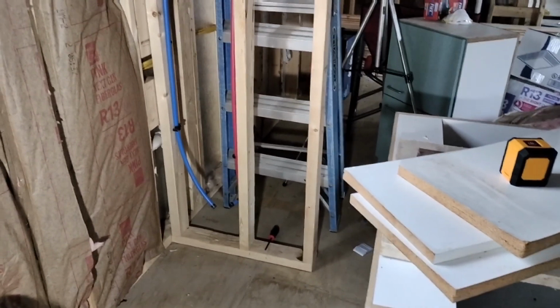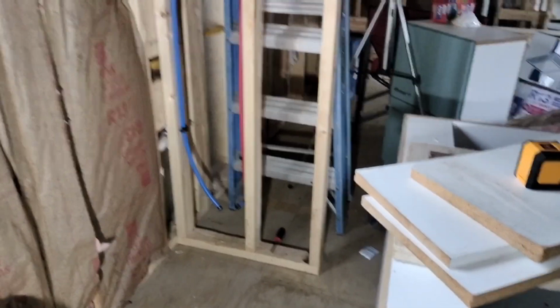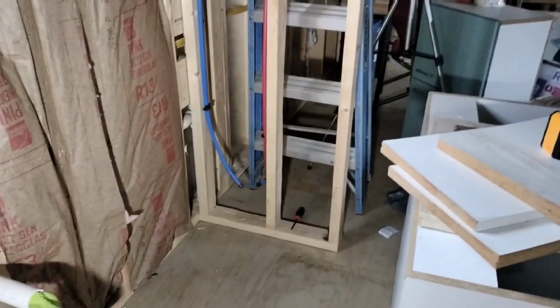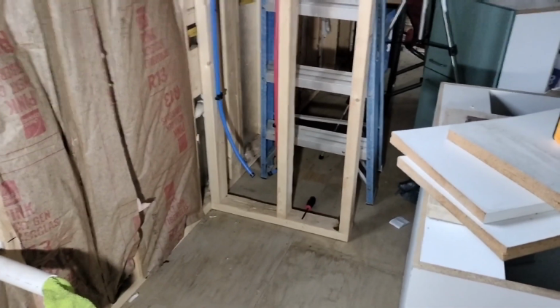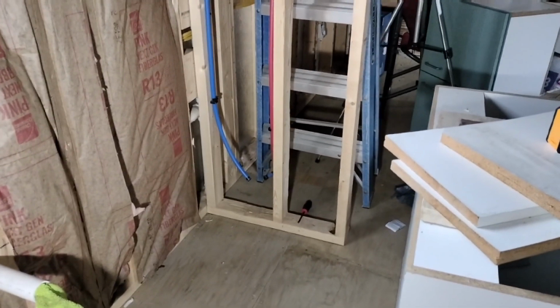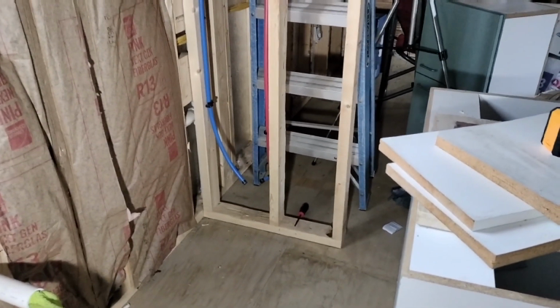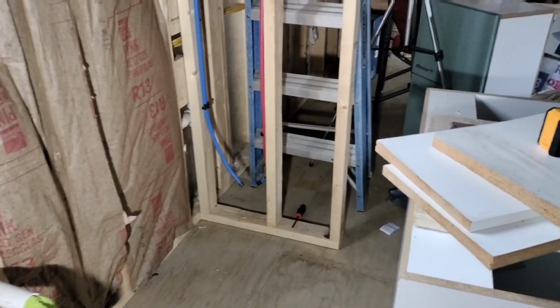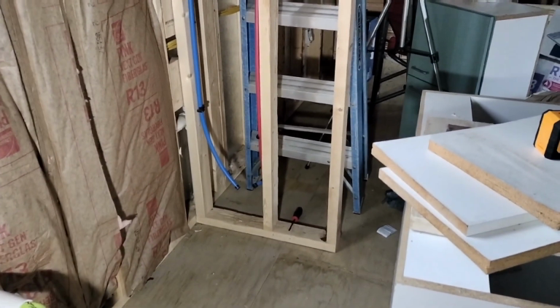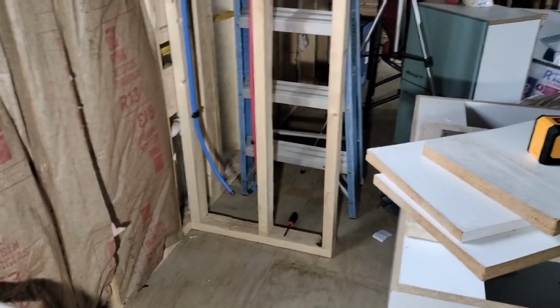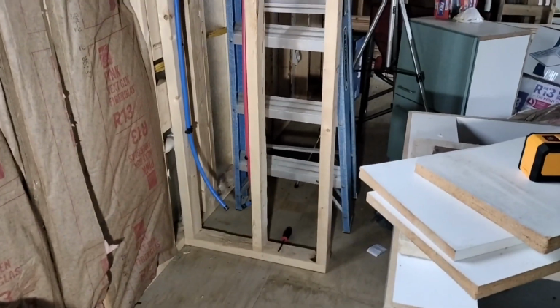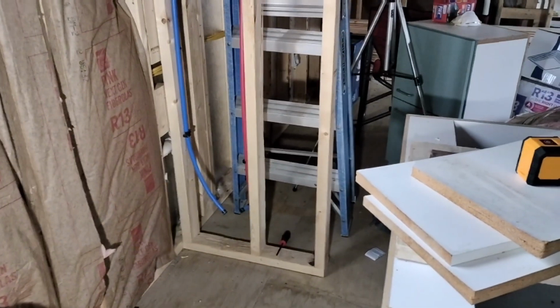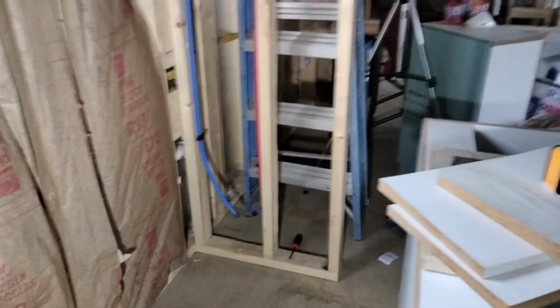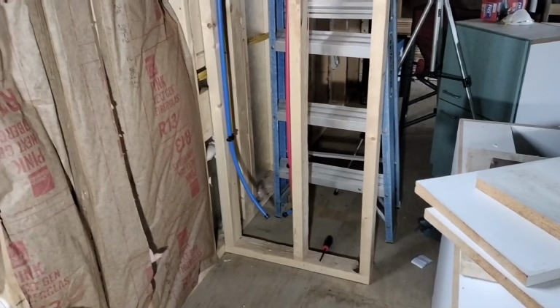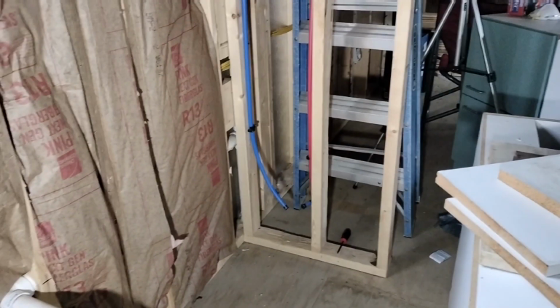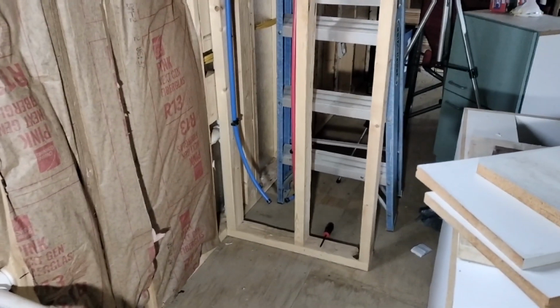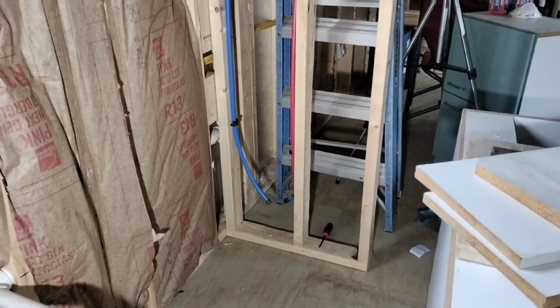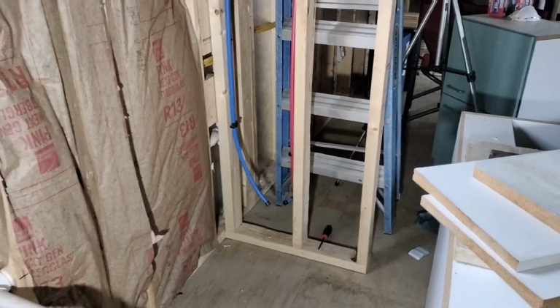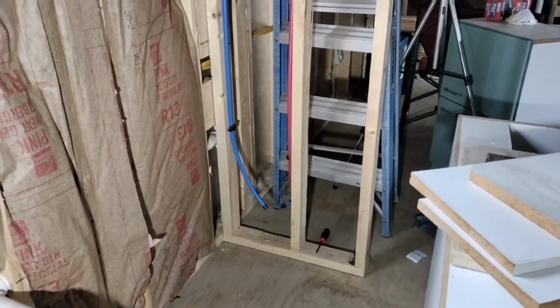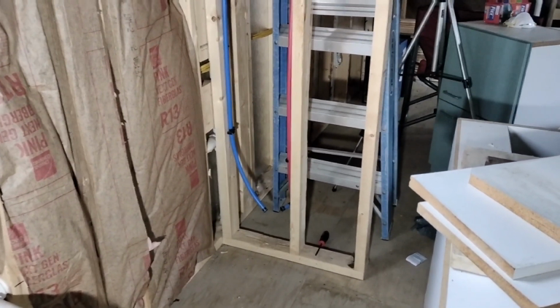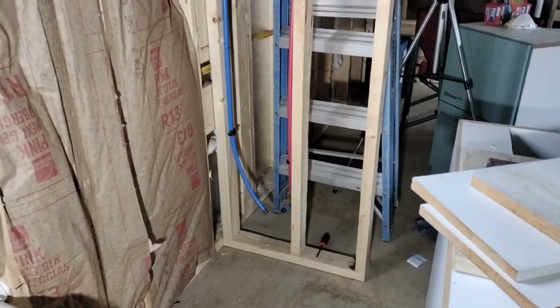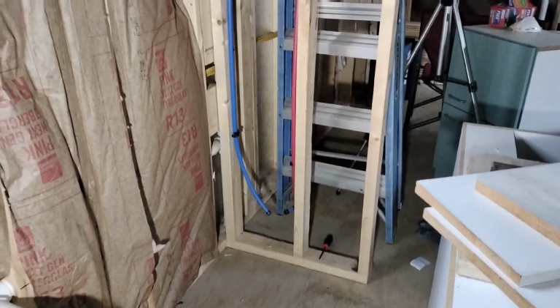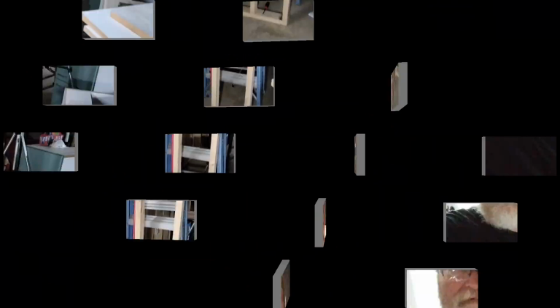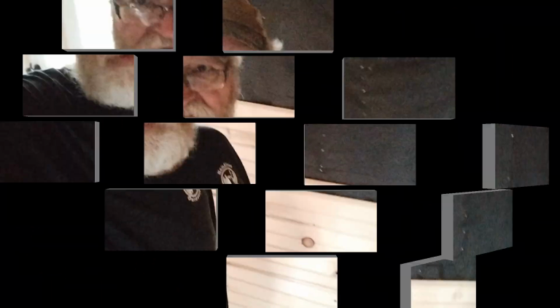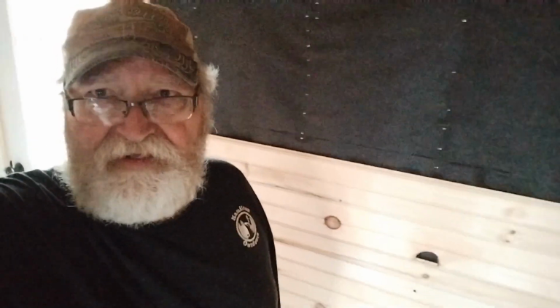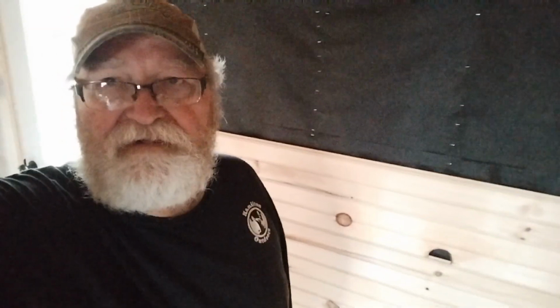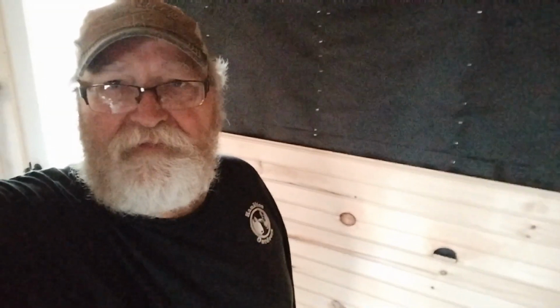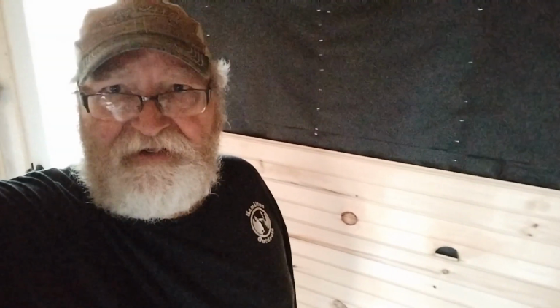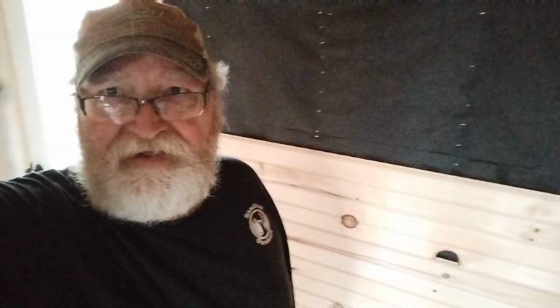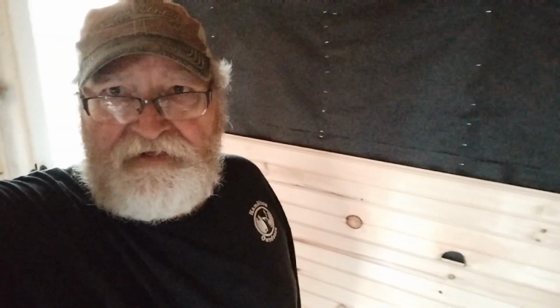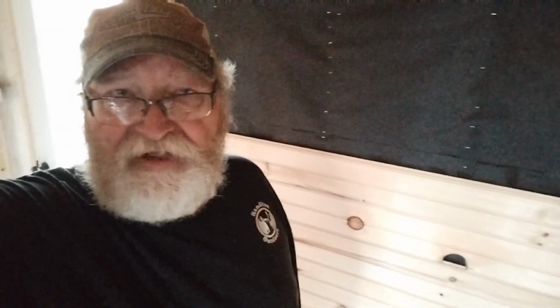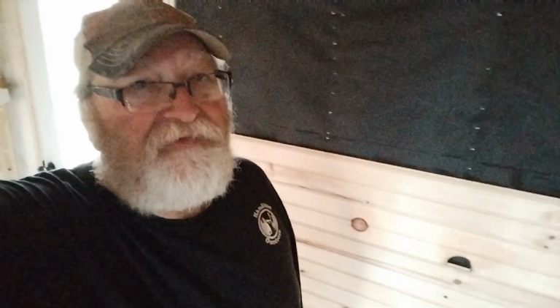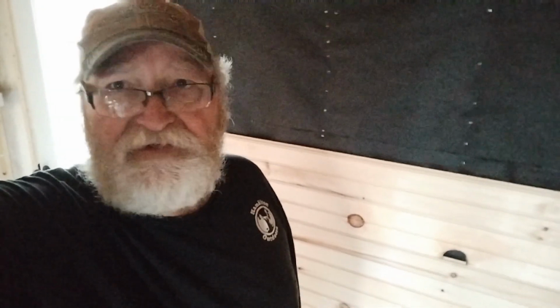The only thing I might not do is this little sidewall here until I figure out where I'm gonna bring my drain out or my water out. I may go back and through — I don't know yet.